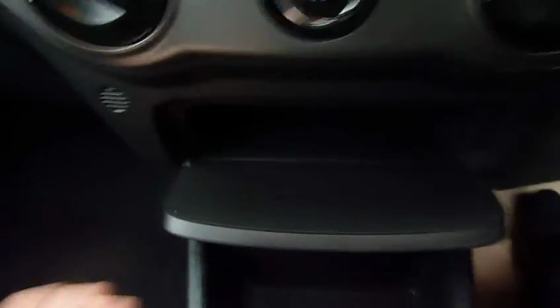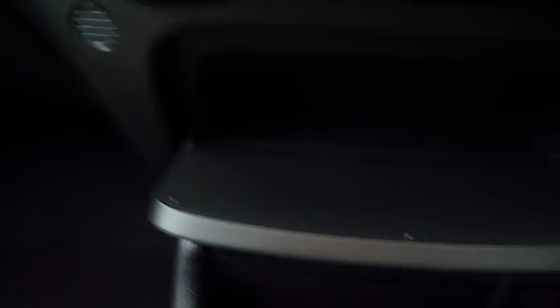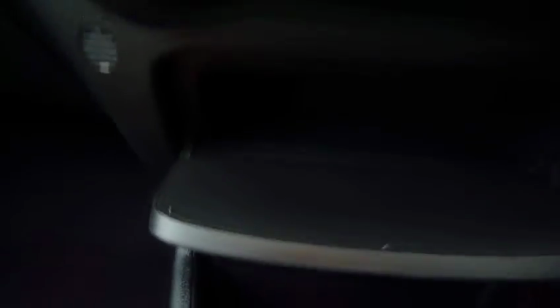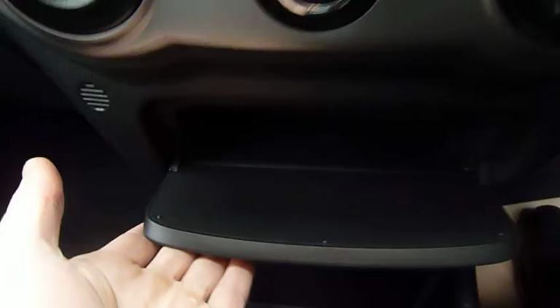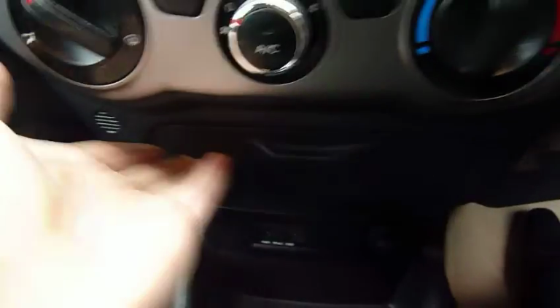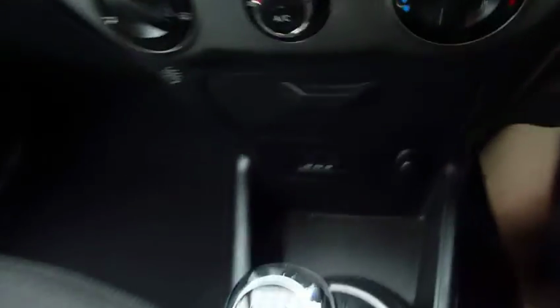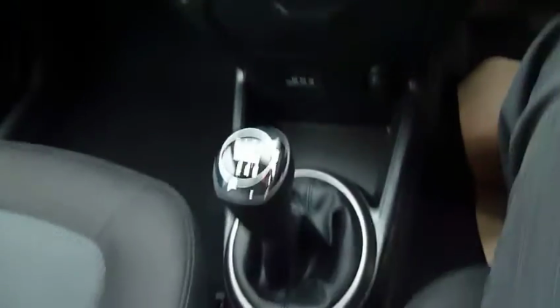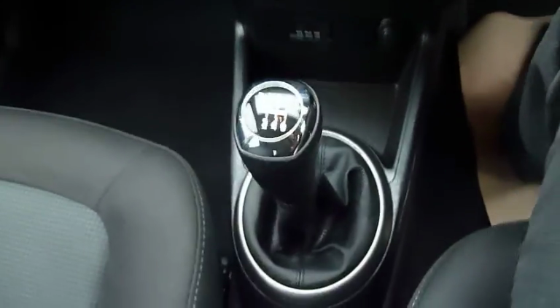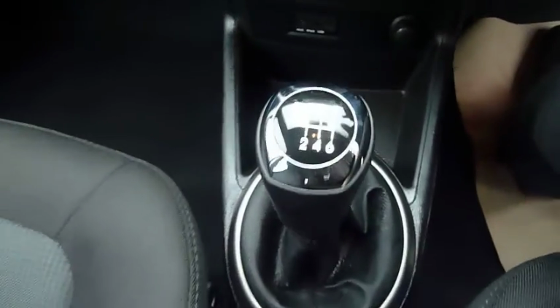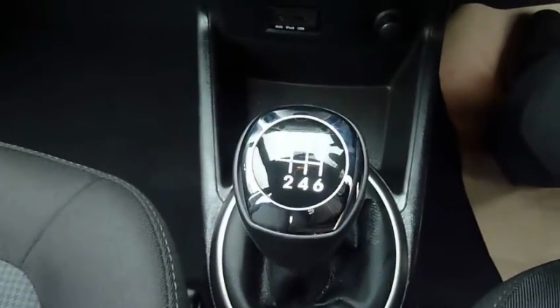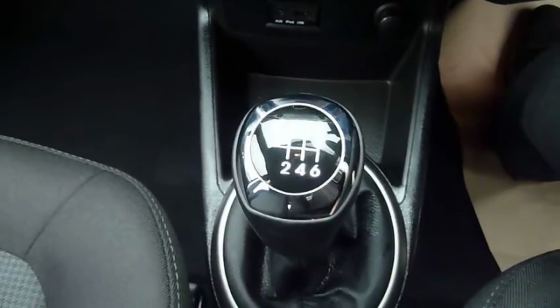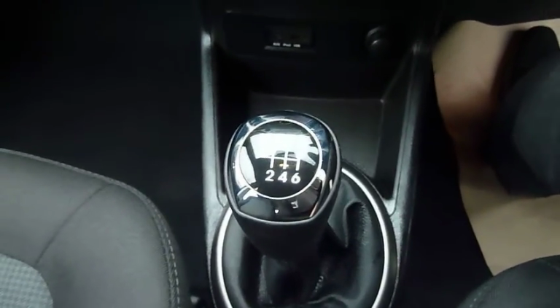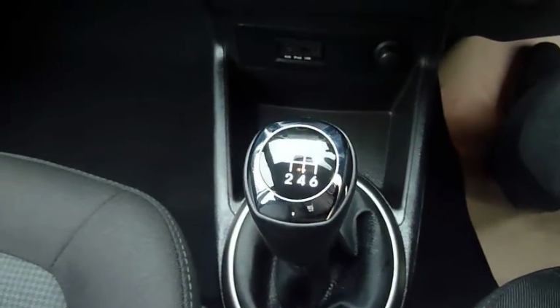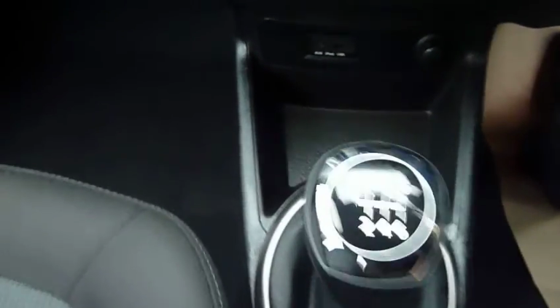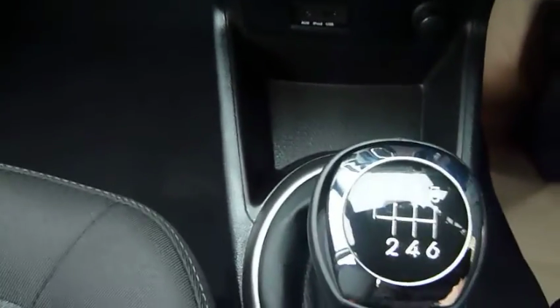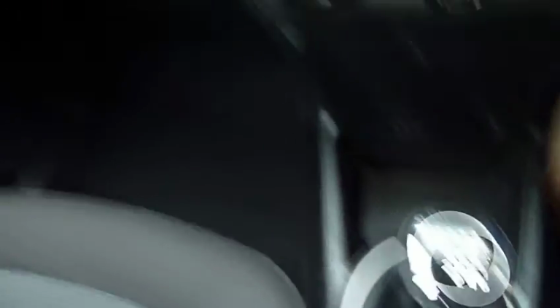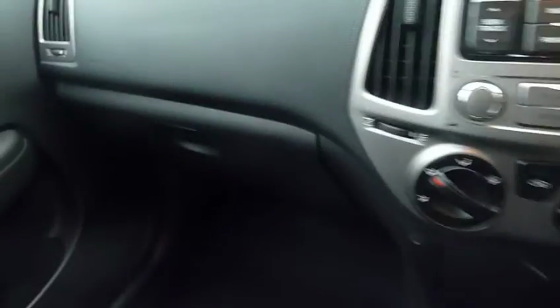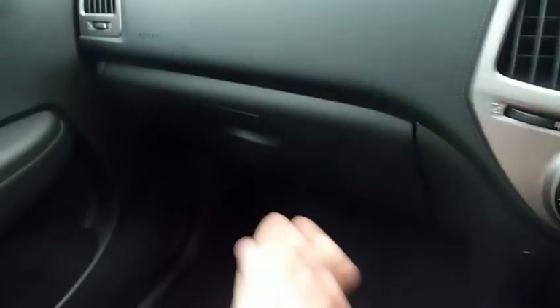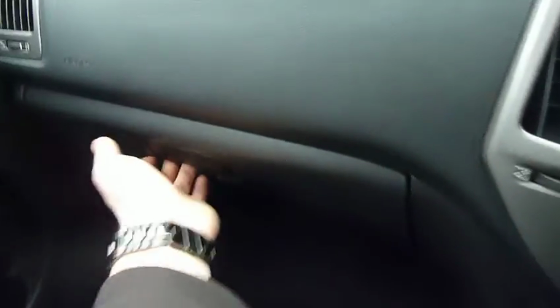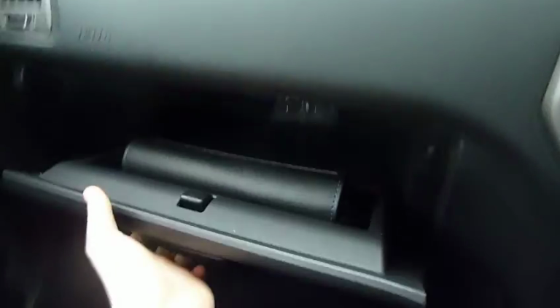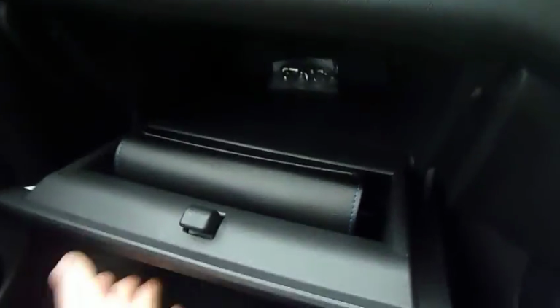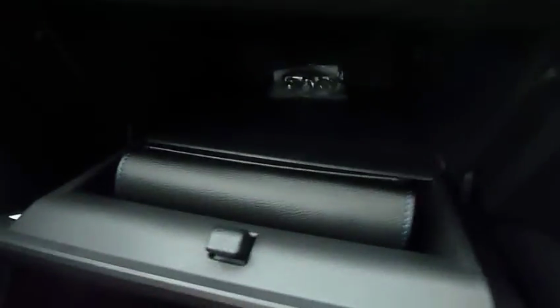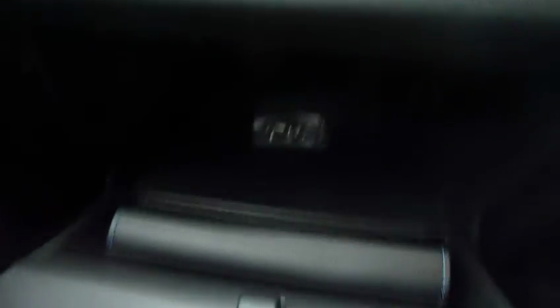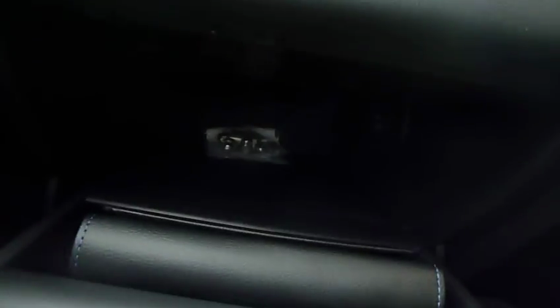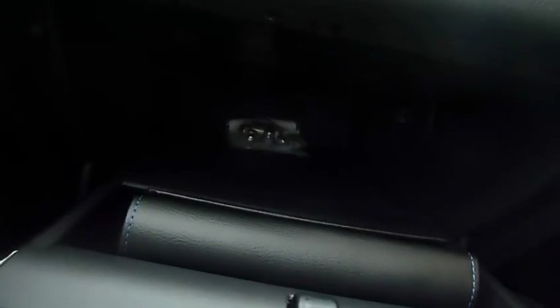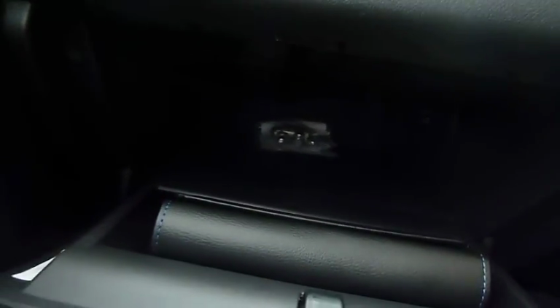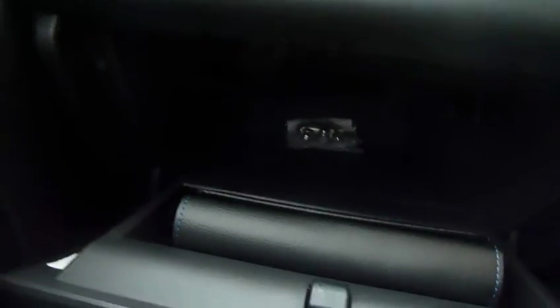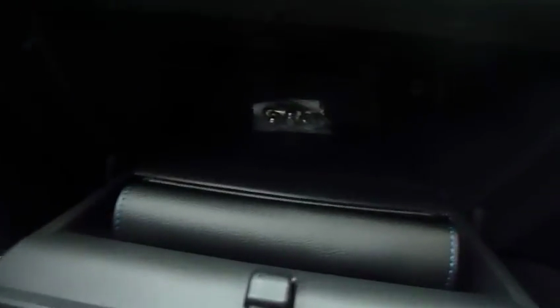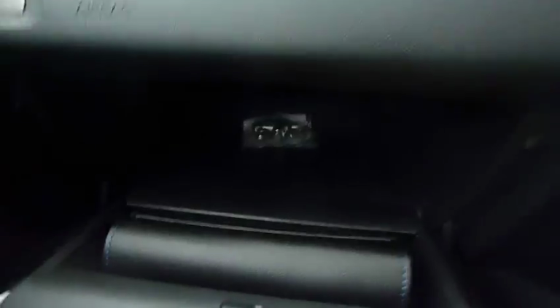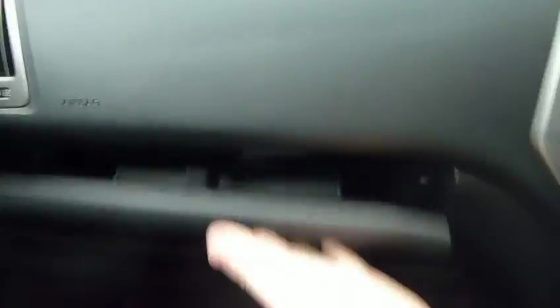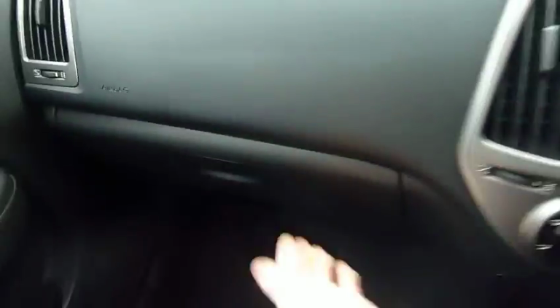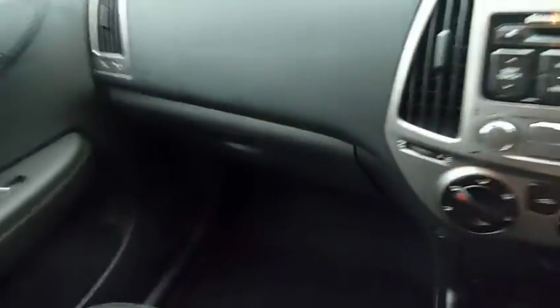There's a little compartment space to put your glasses in or your mobile phone. As a diesel, you do have the 6 speed gearbox with your reverse in the corner. For a small car, the glove box isn't too bad, and you've also got the option of having the air conditioning flow through there too.